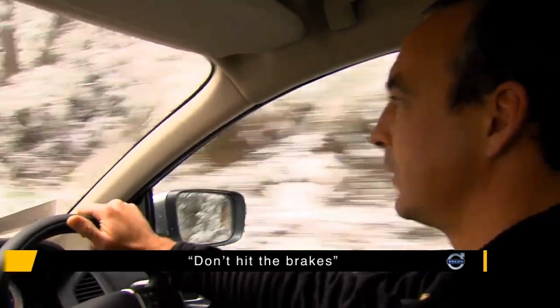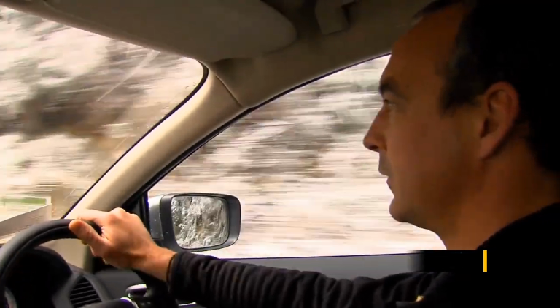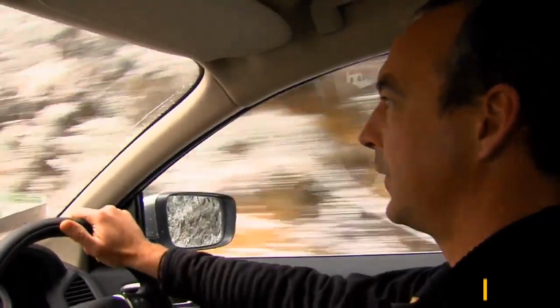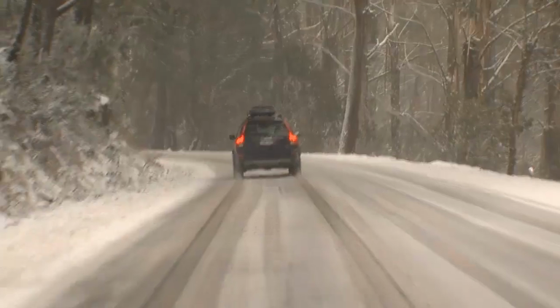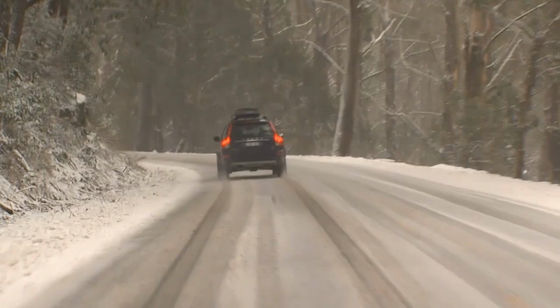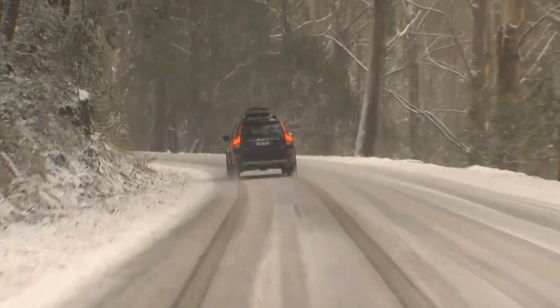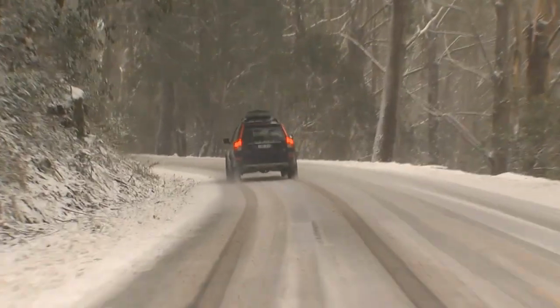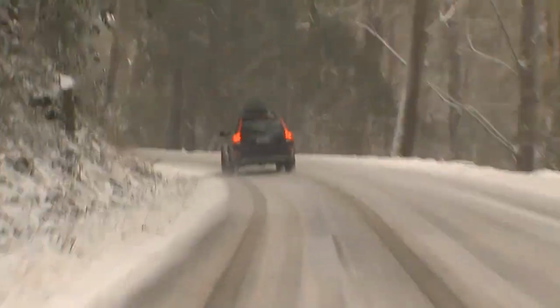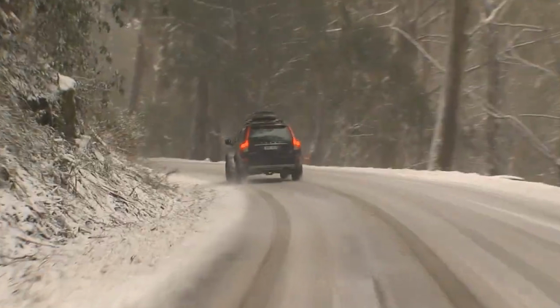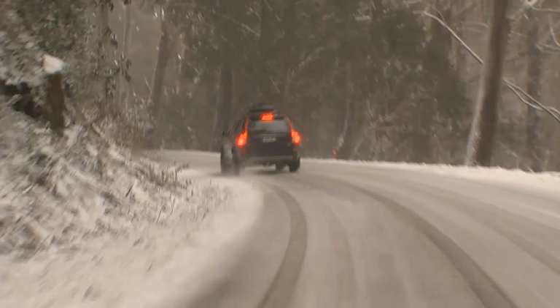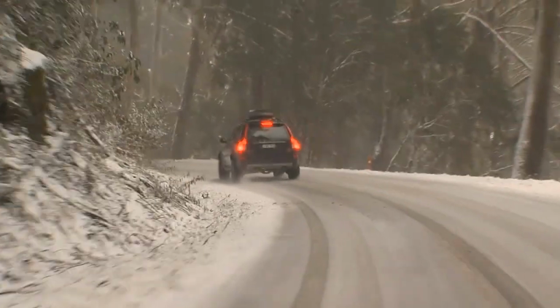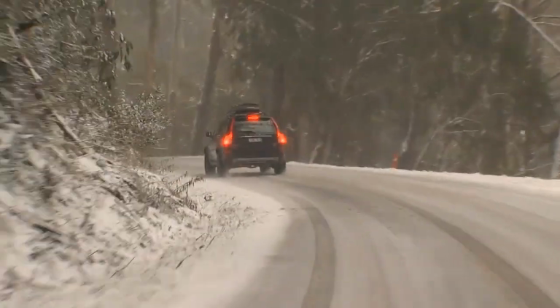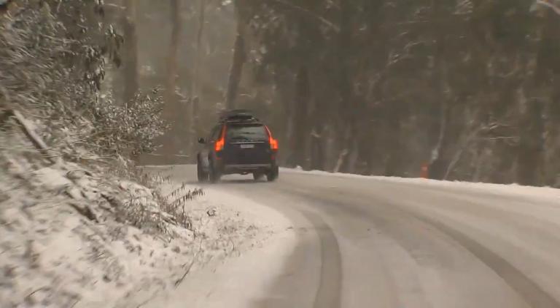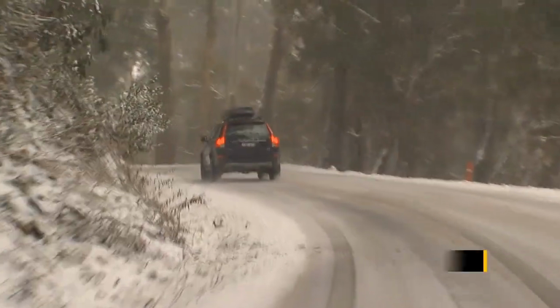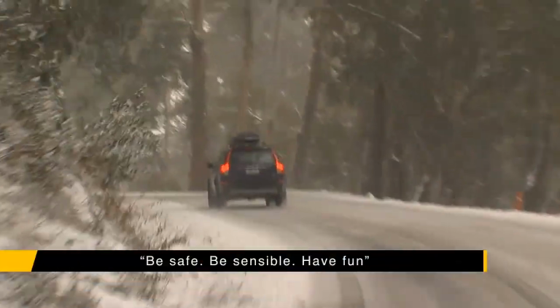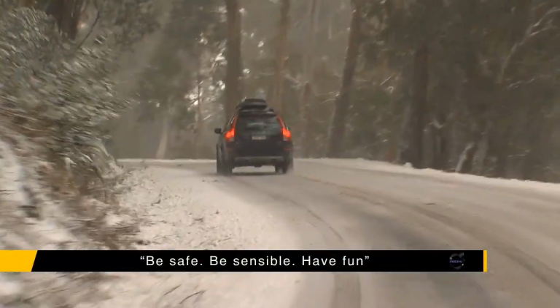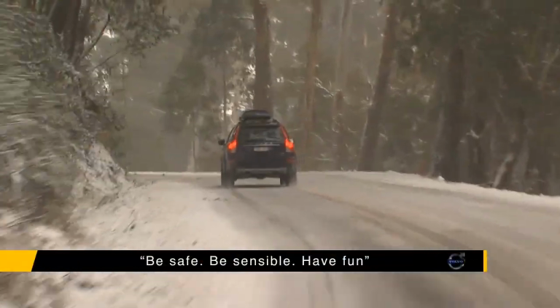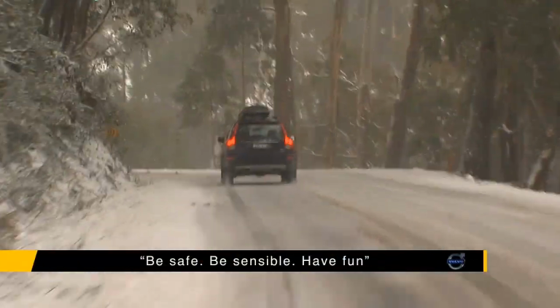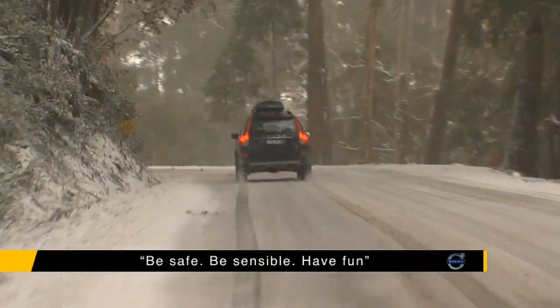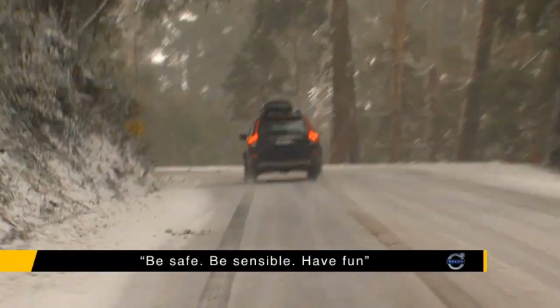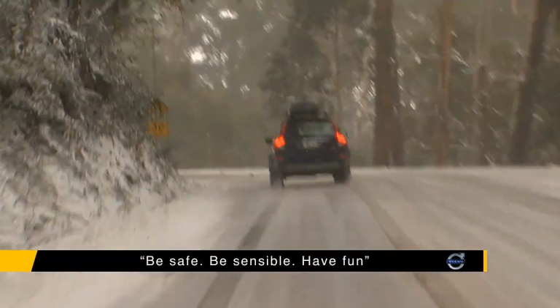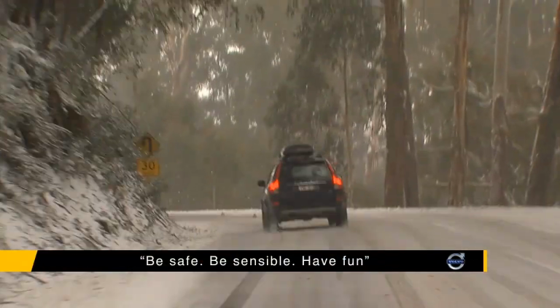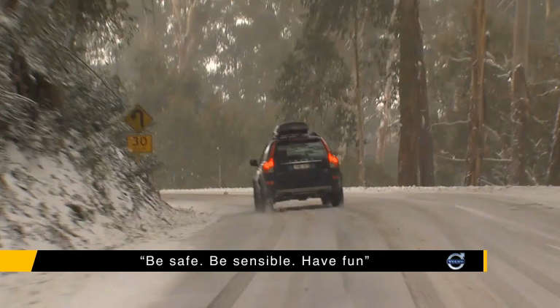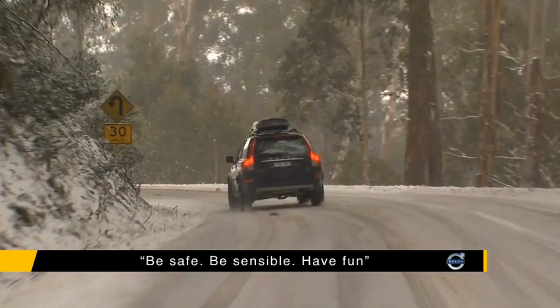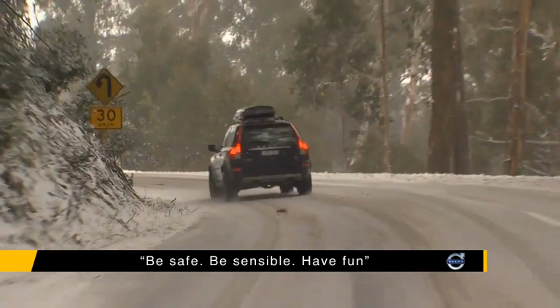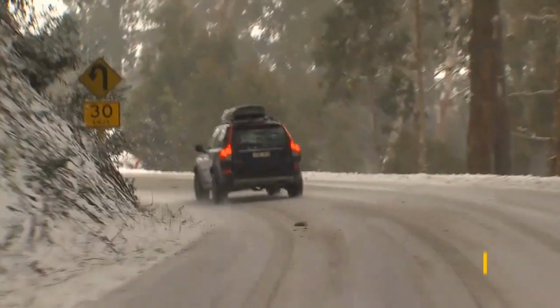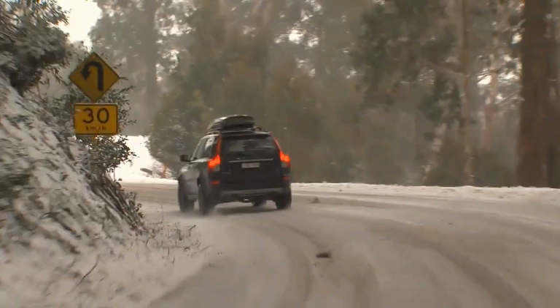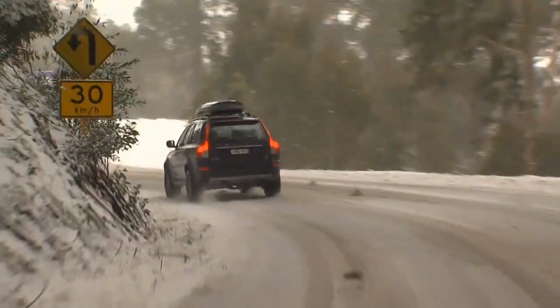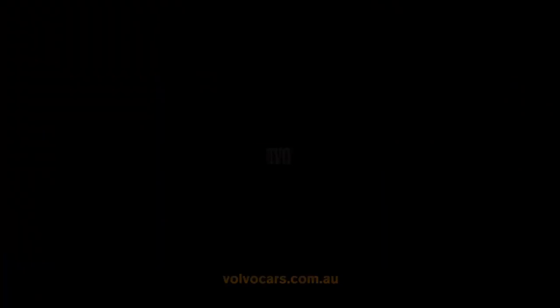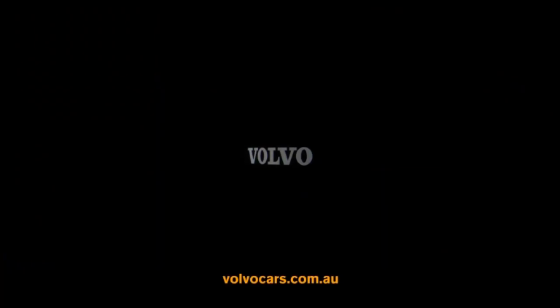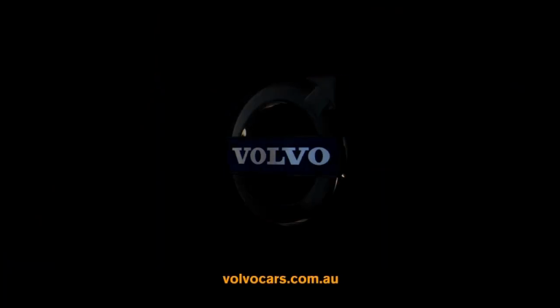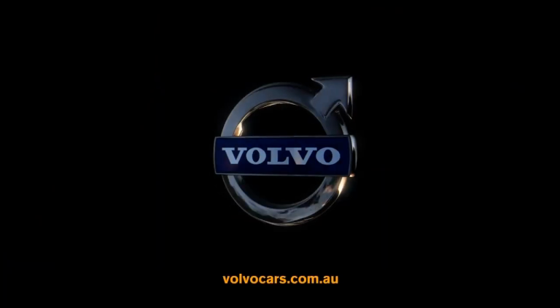Take your foot off the accelerator and slow down as much as you can. Overall, drive for the conditions. Be safe, sensible and have a great time.